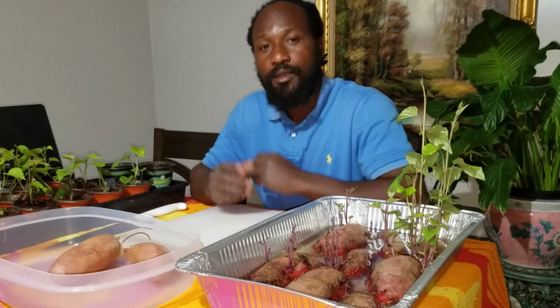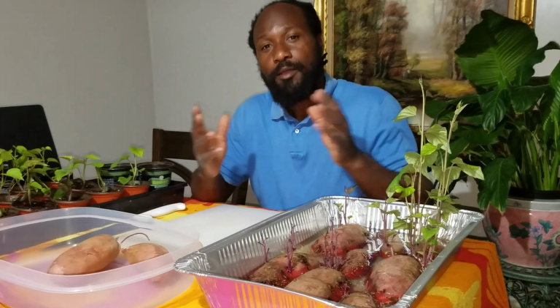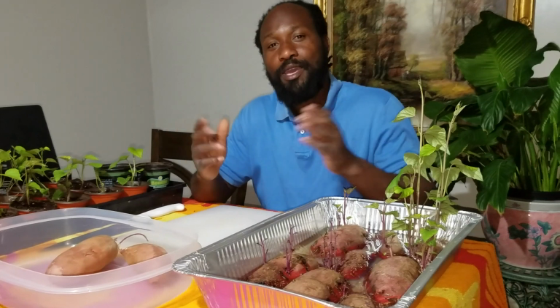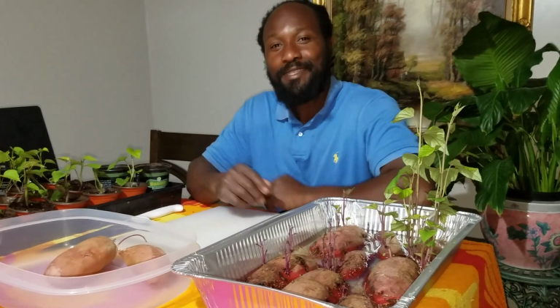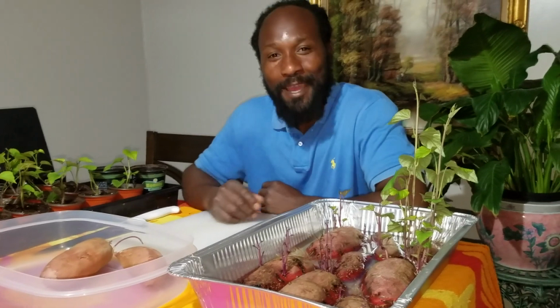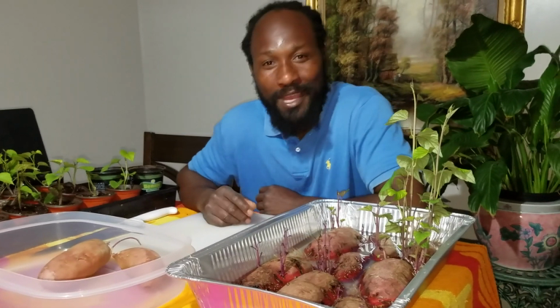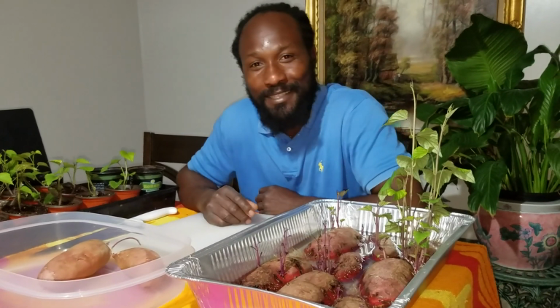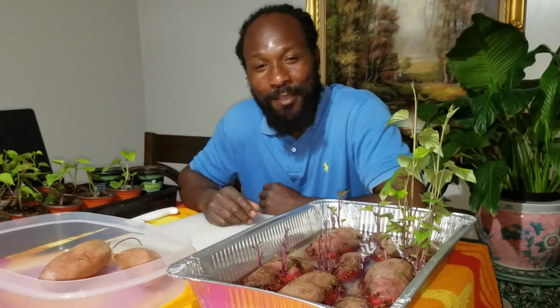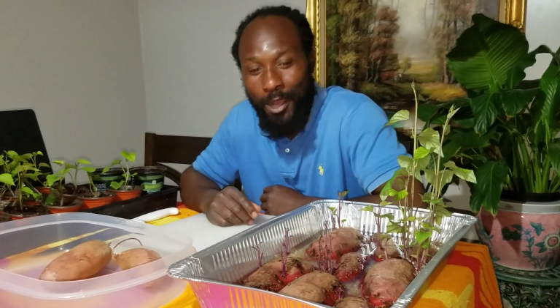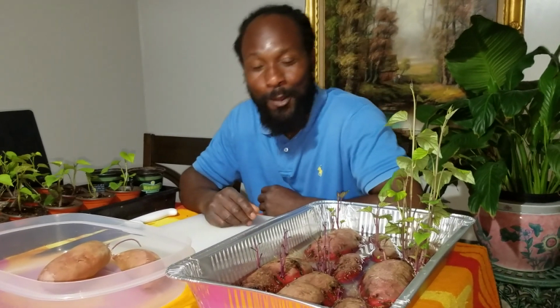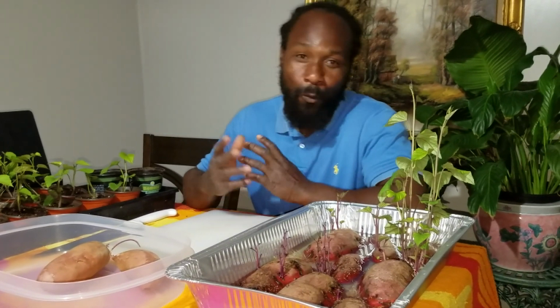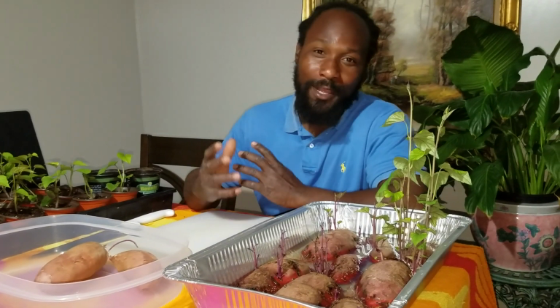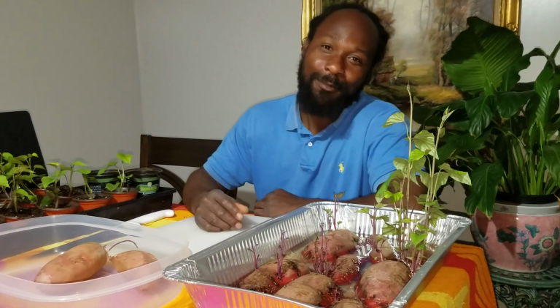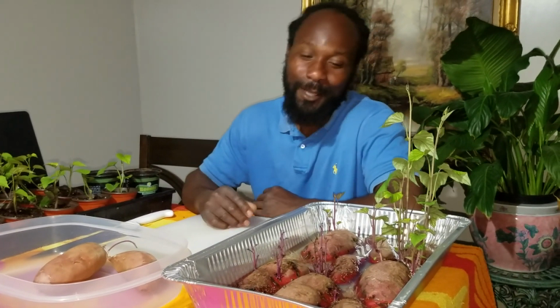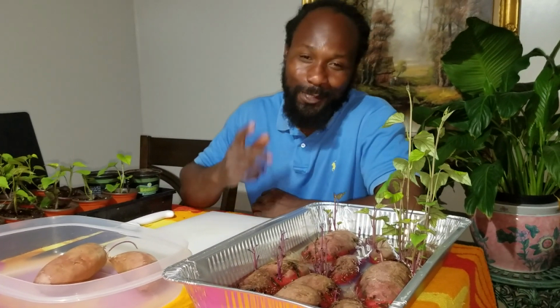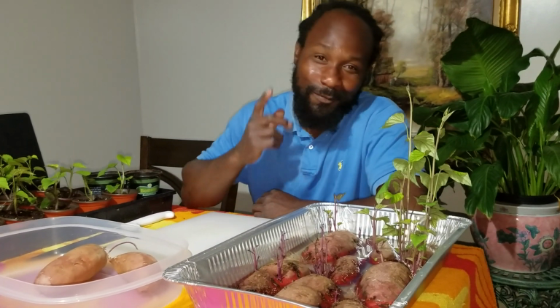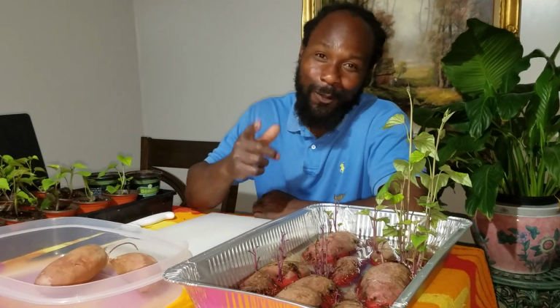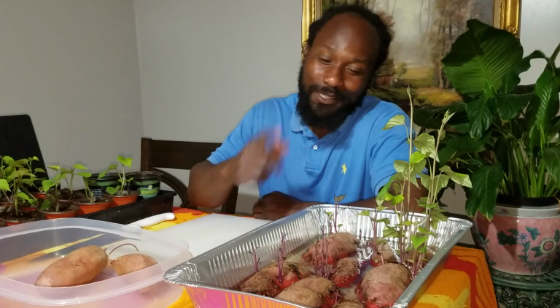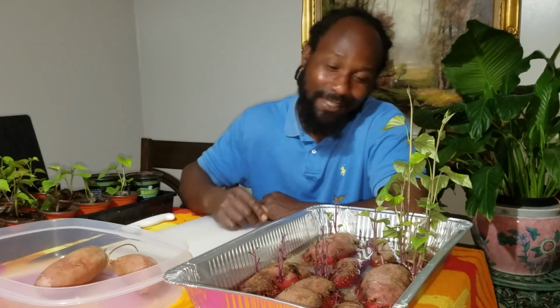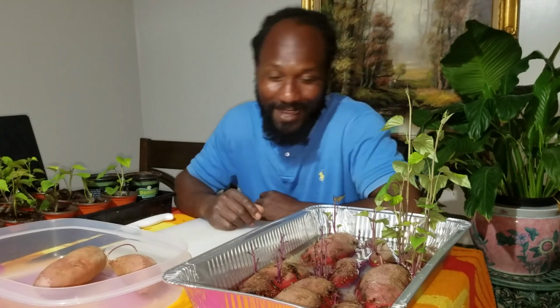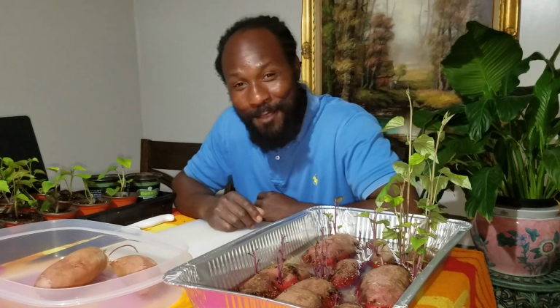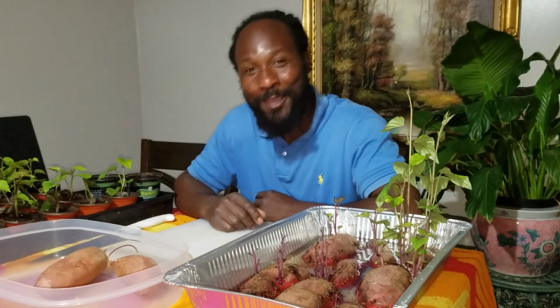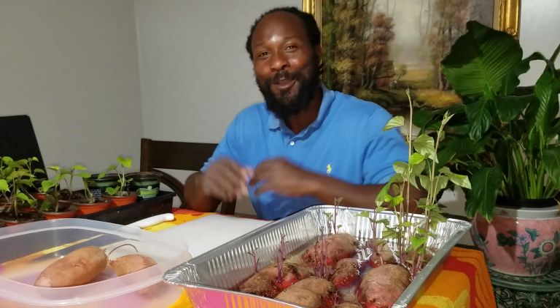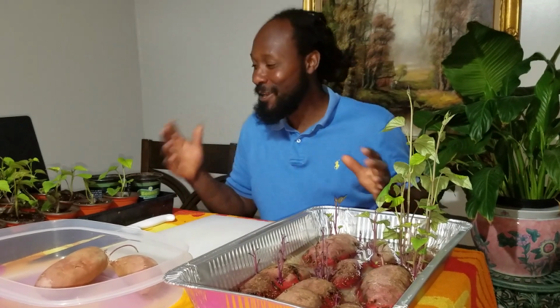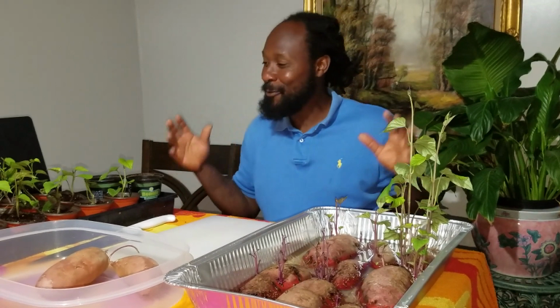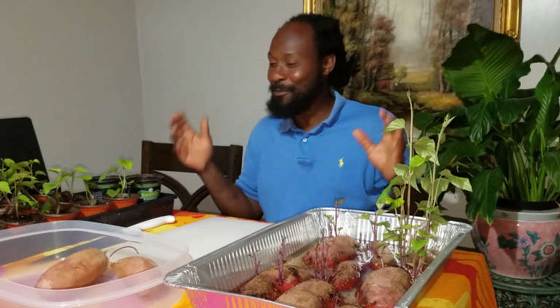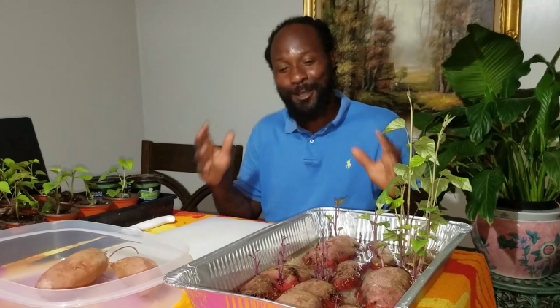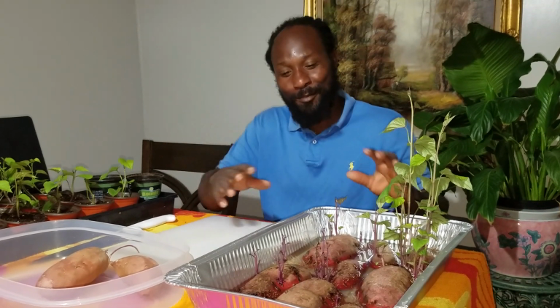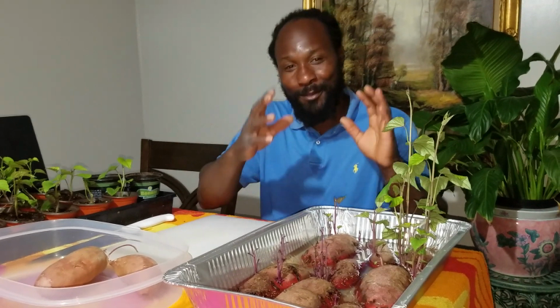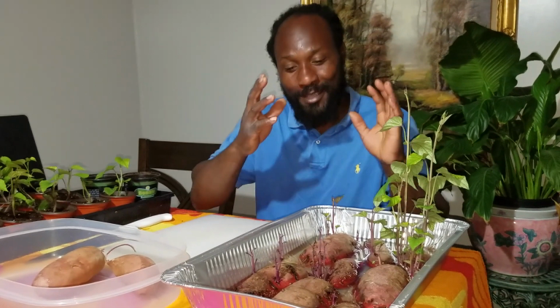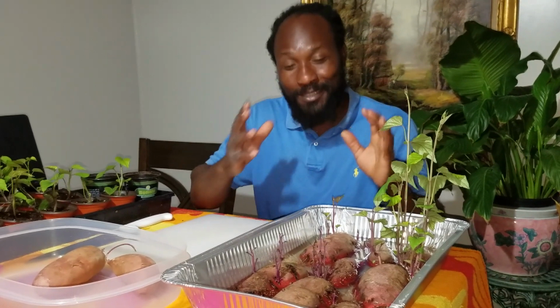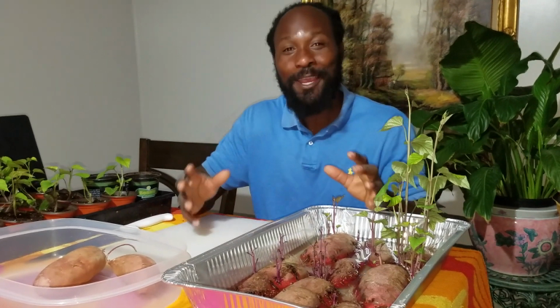Peace and blessings, everyone. Welcome to the Humble Servant Homestead. Today we are here and we're going to be talking about potatoes.